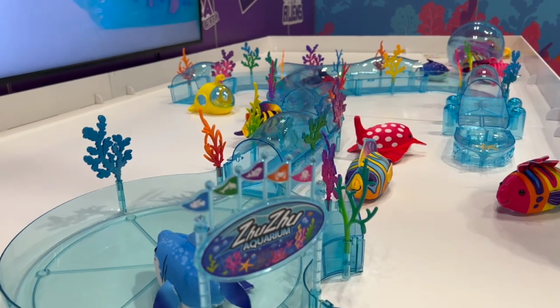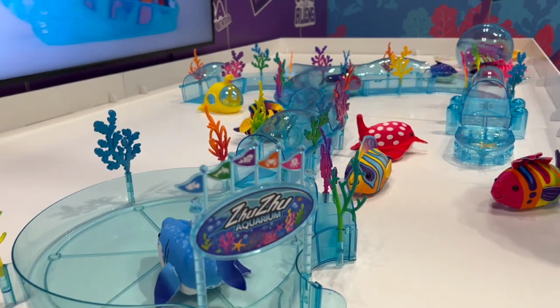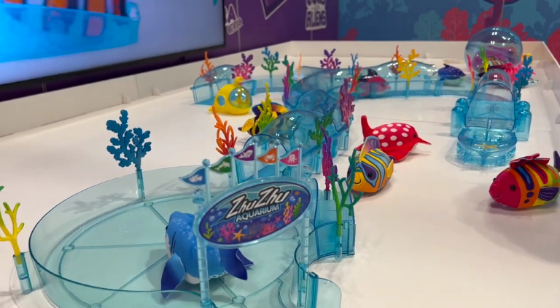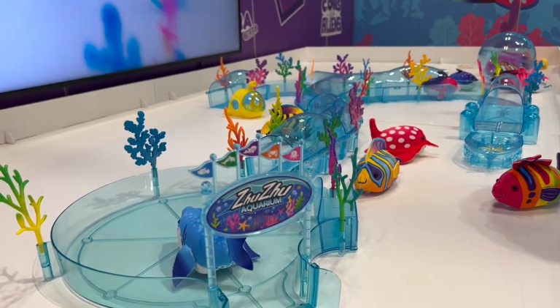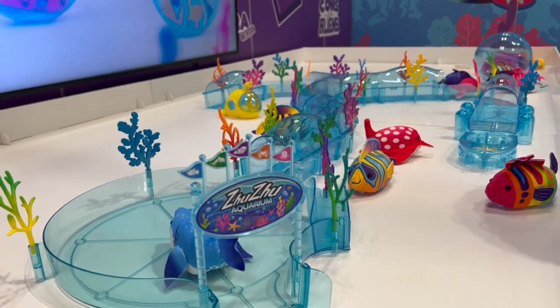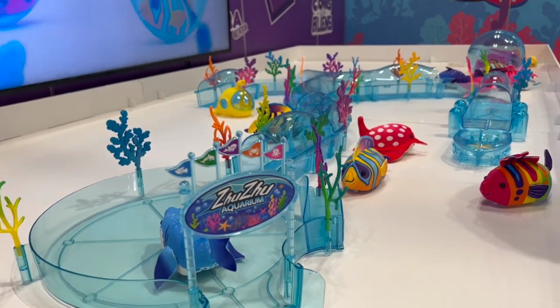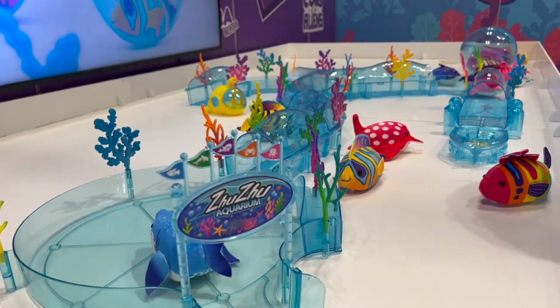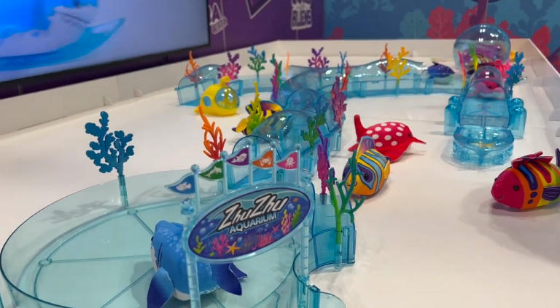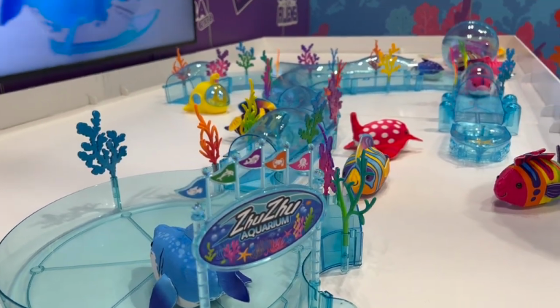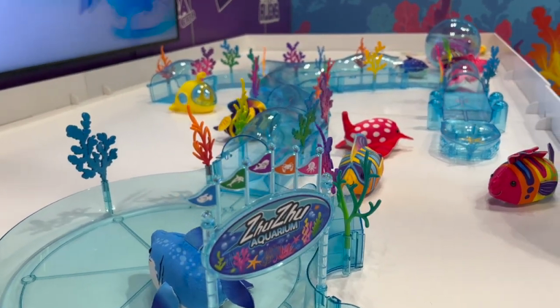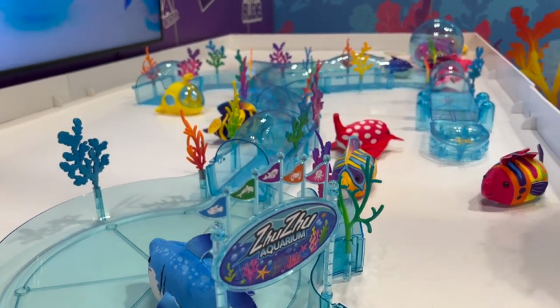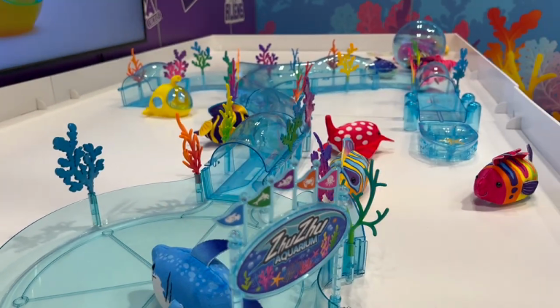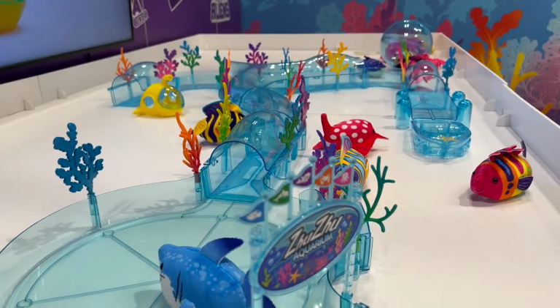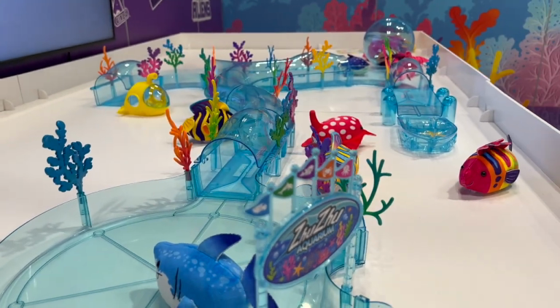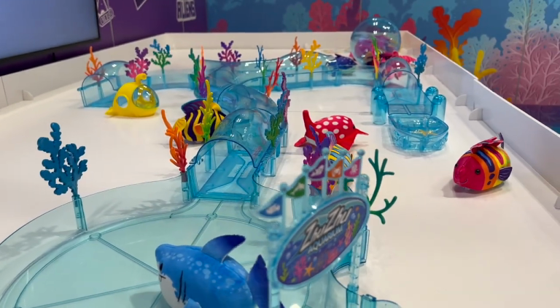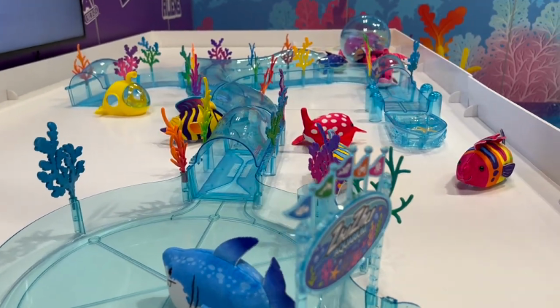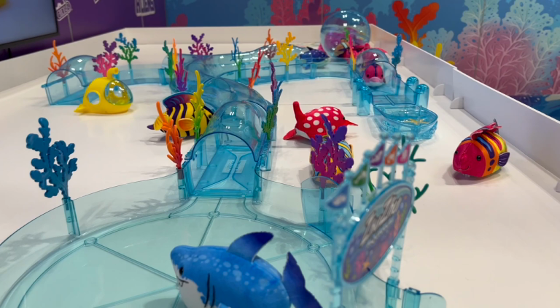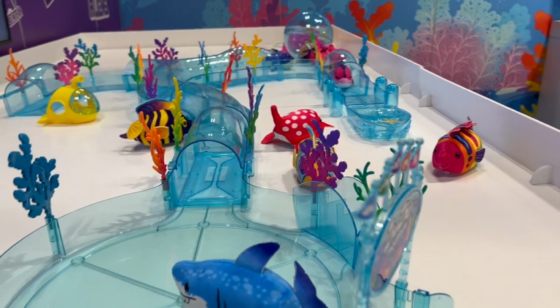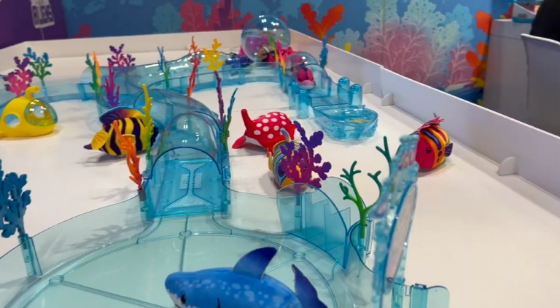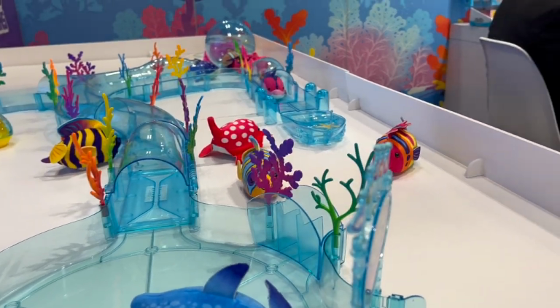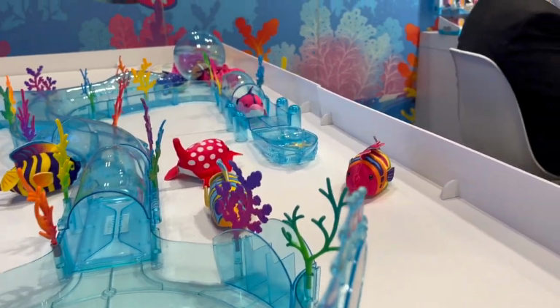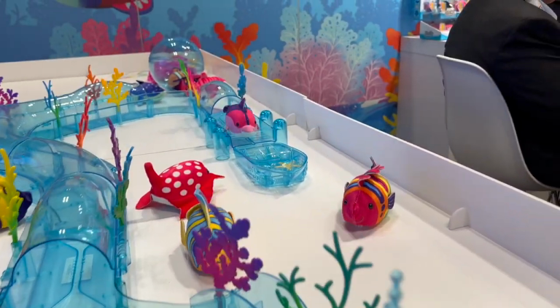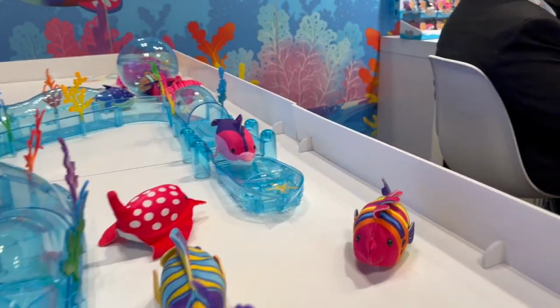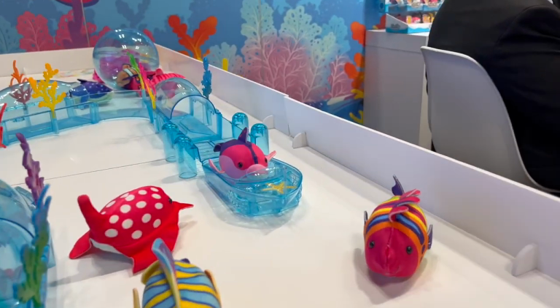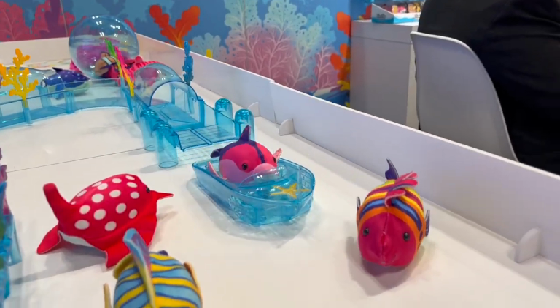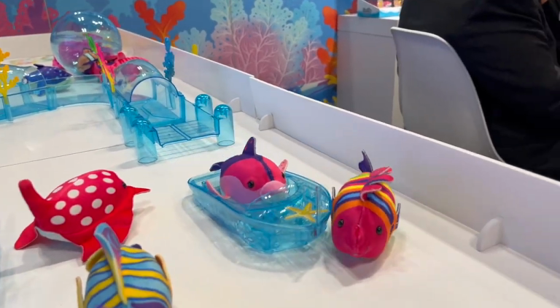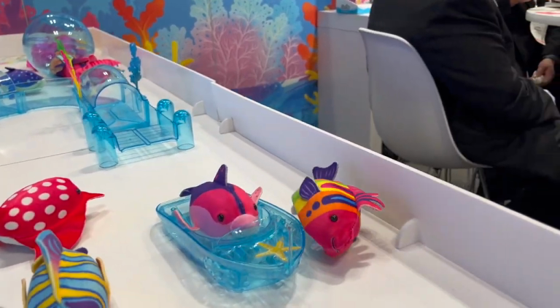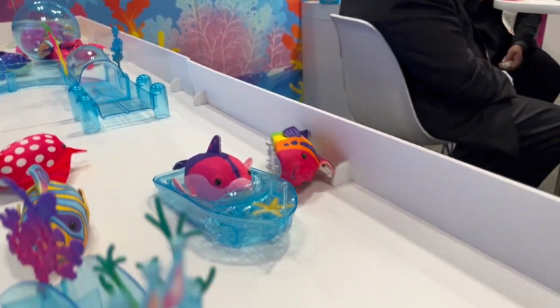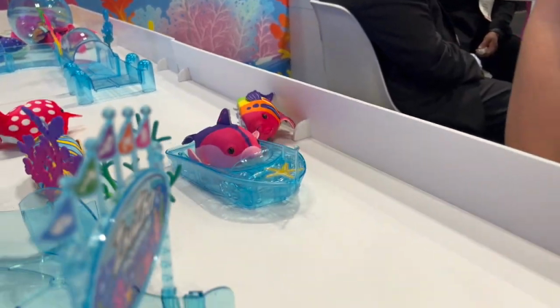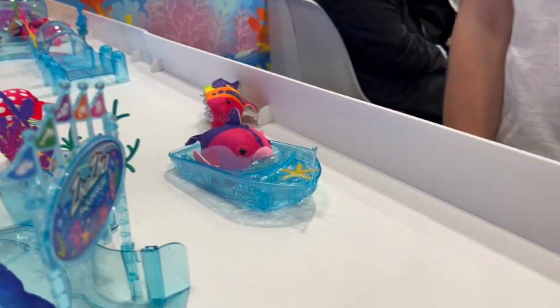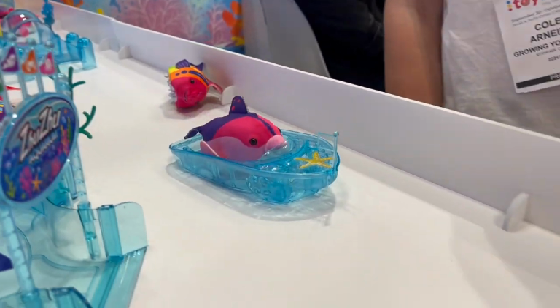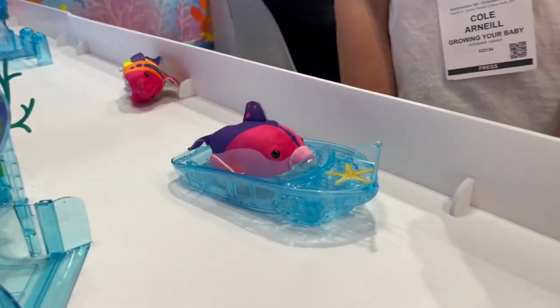So there you go. Just look for these to be out in the spring. I just love this — it jumps to the boat.